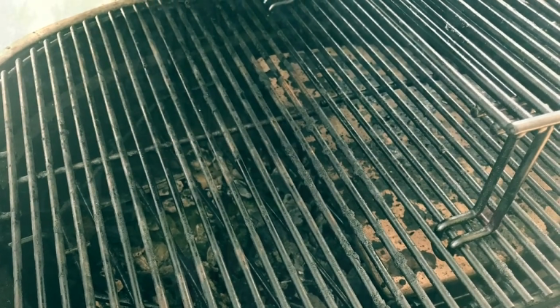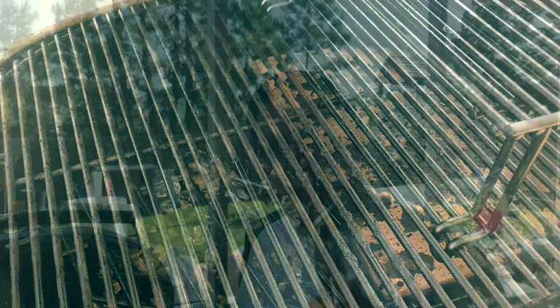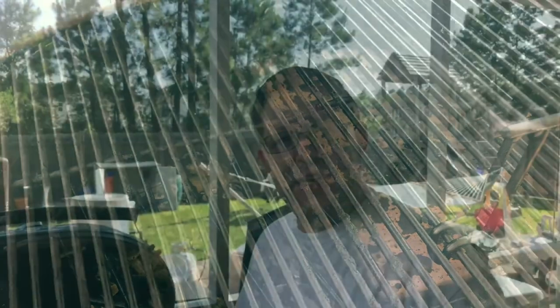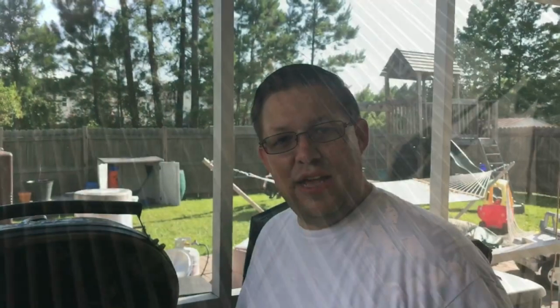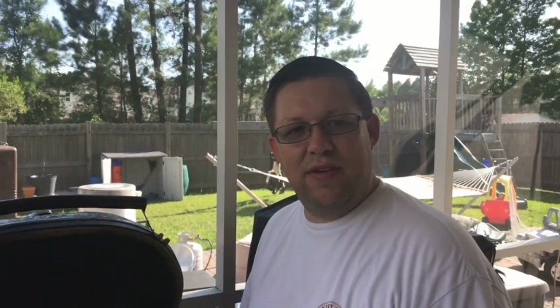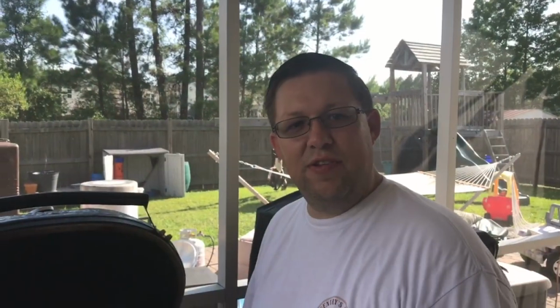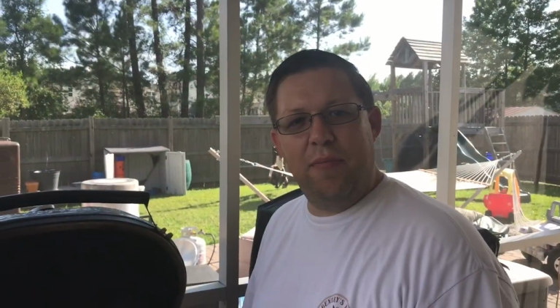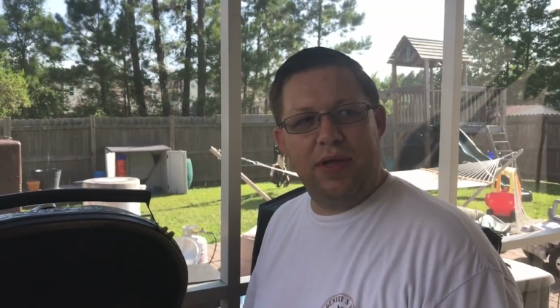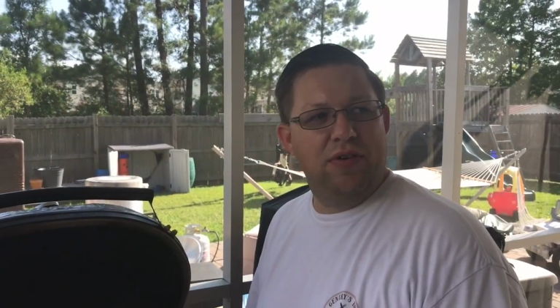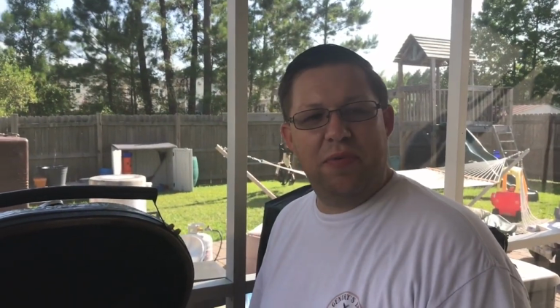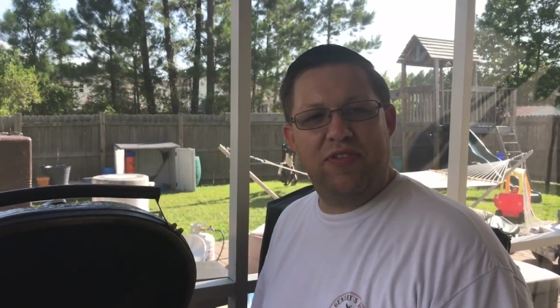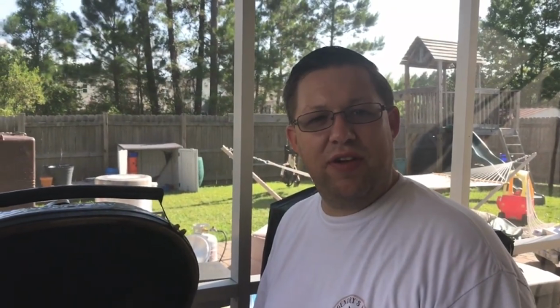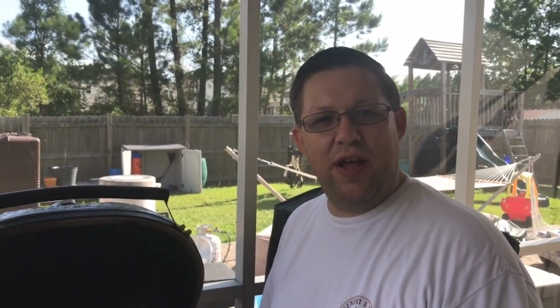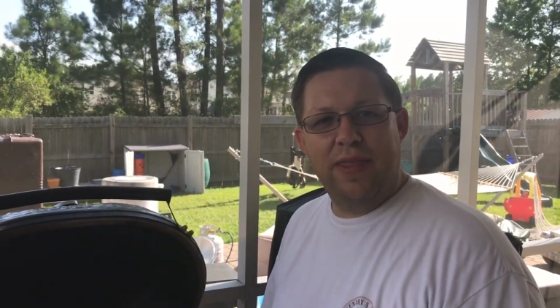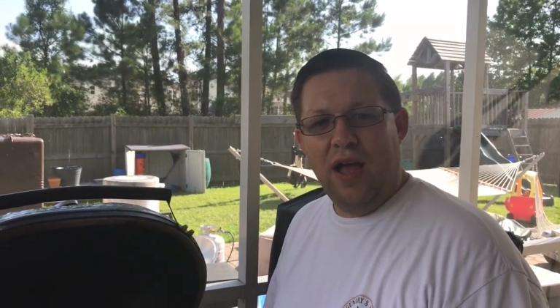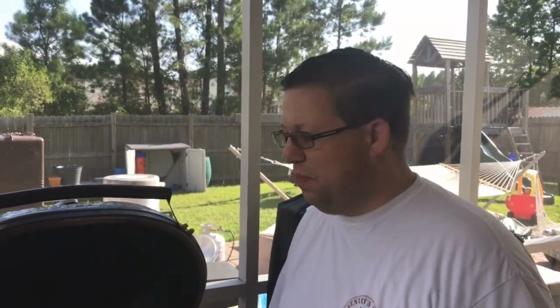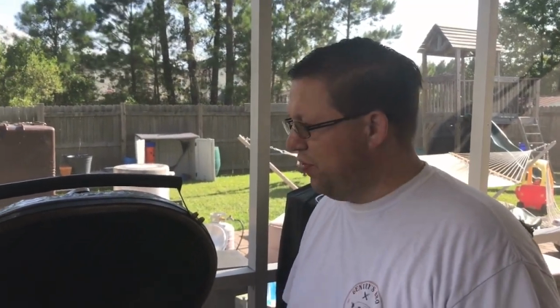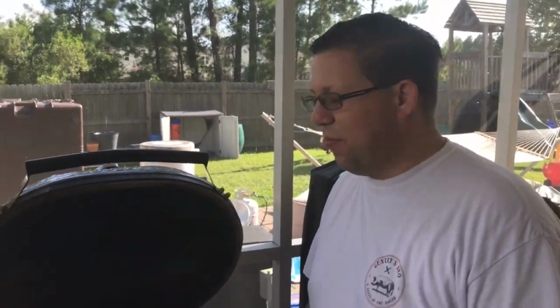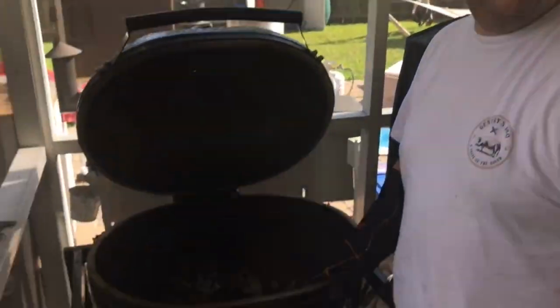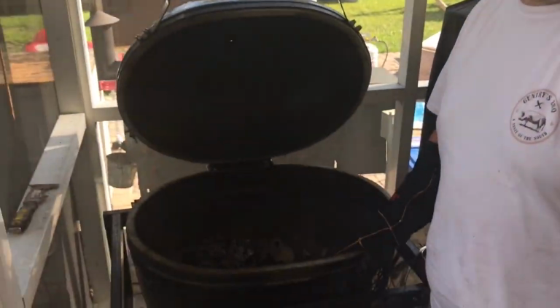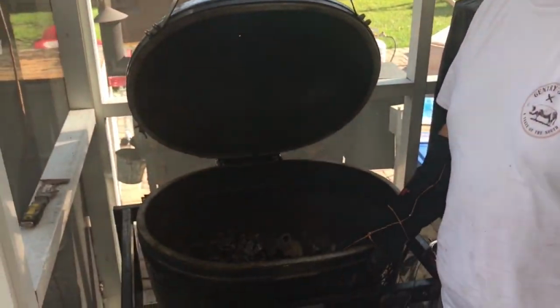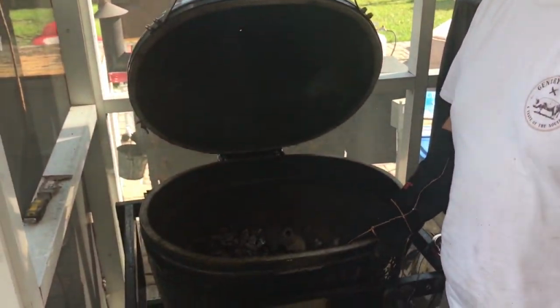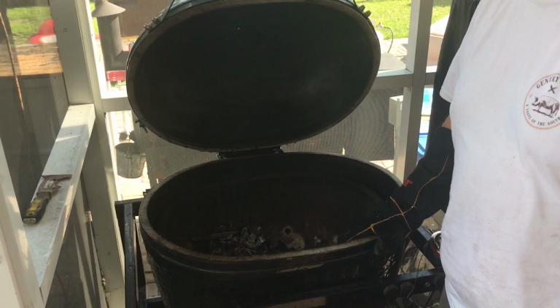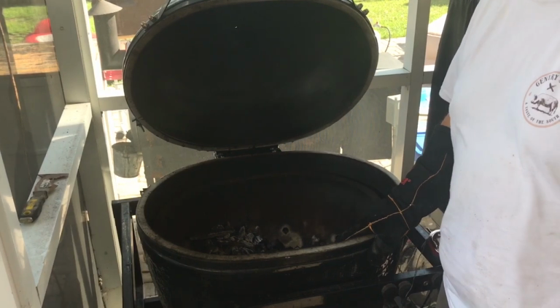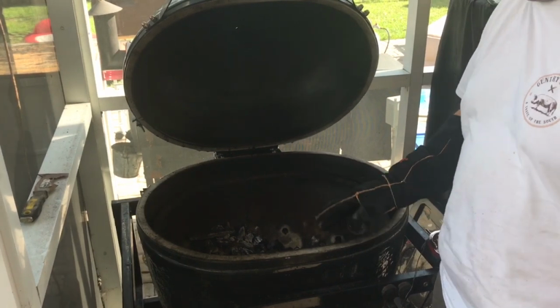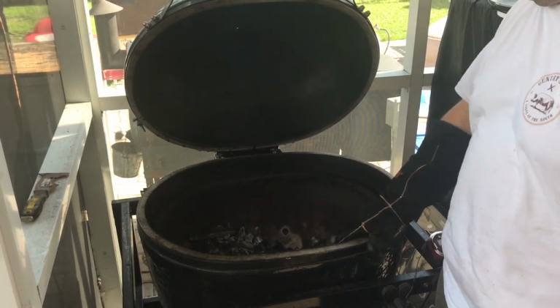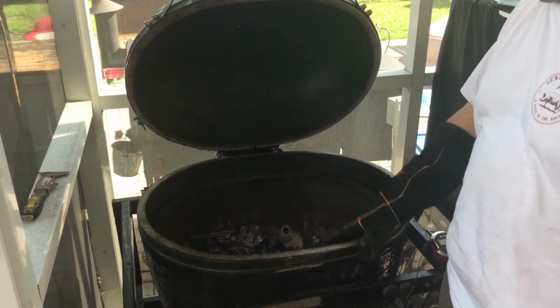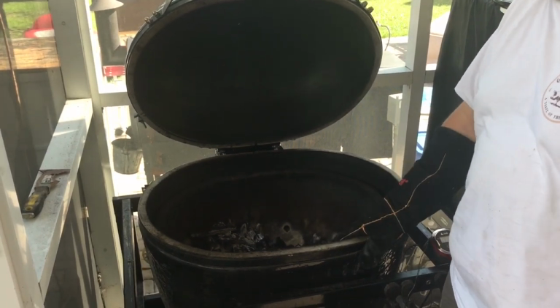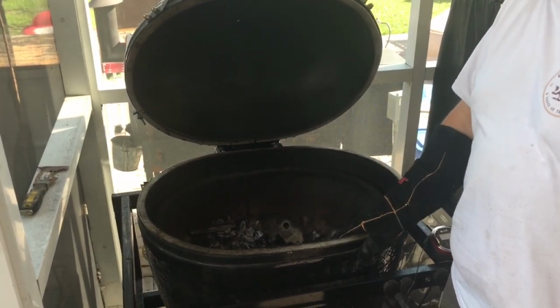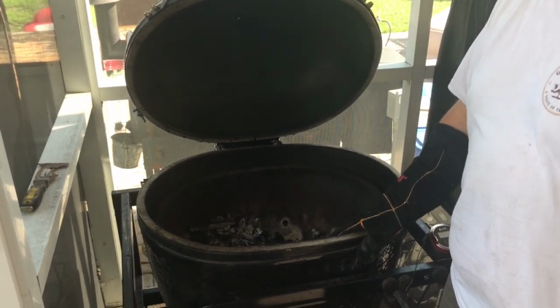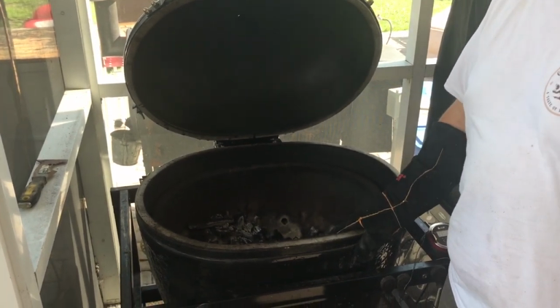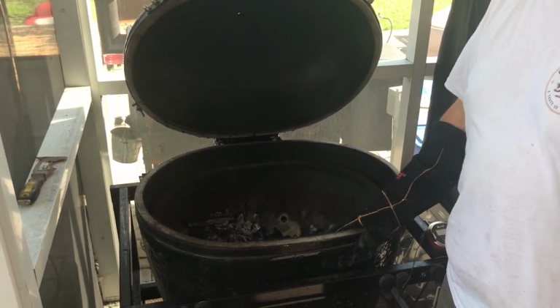Hey guys, Dan Kasky, Rescue Man BBQ here in Somerville, South Carolina. Beautiful summer afternoon and we're getting ready to fire up our Primo ceramic grill.